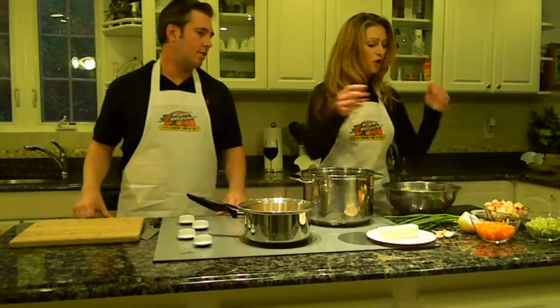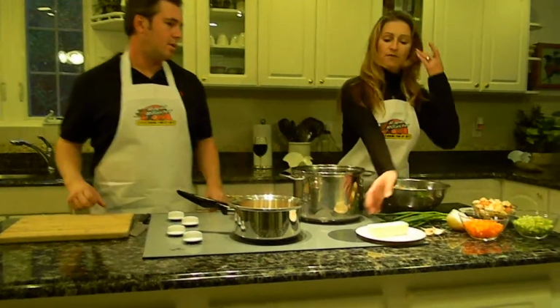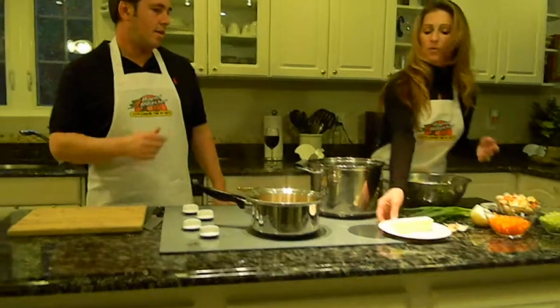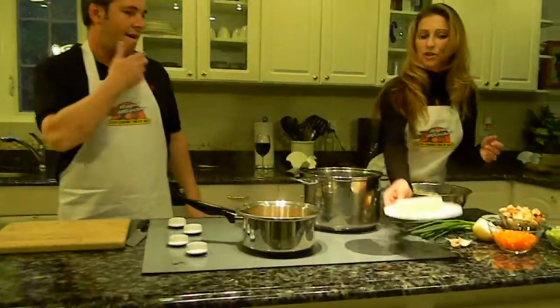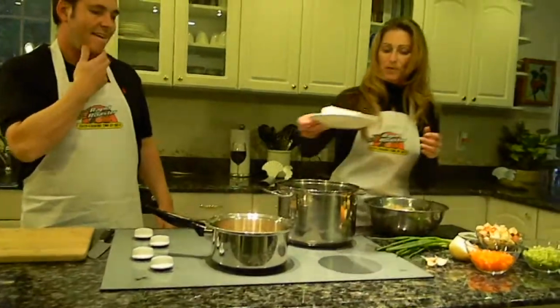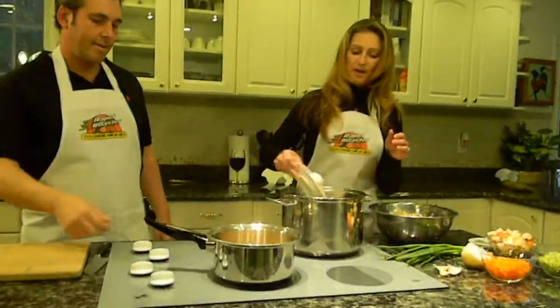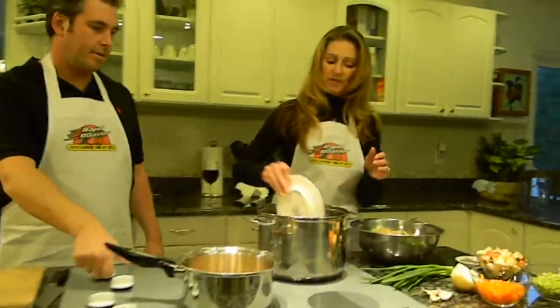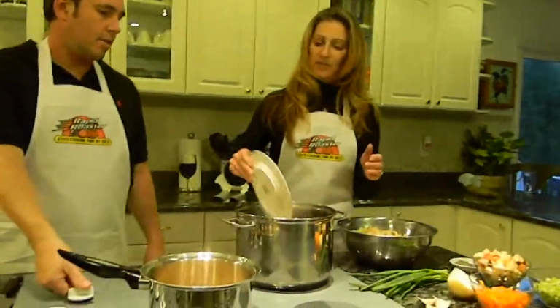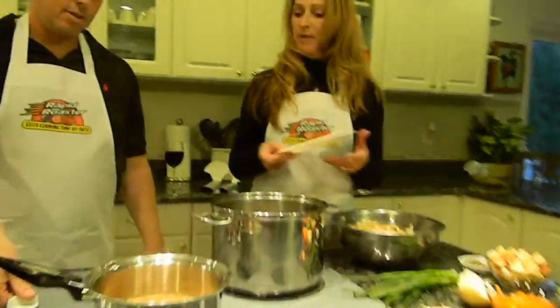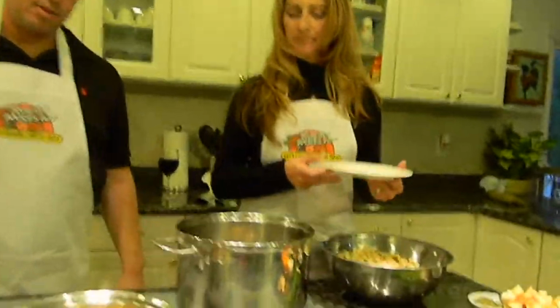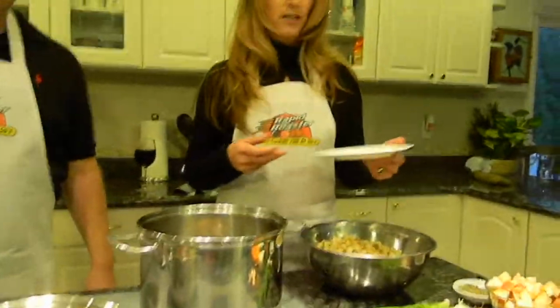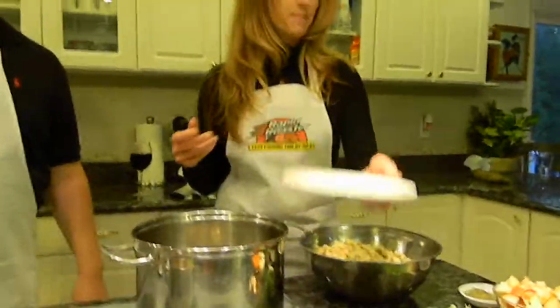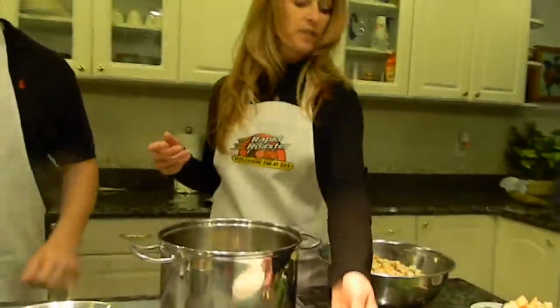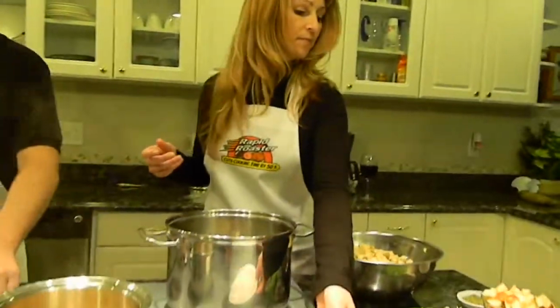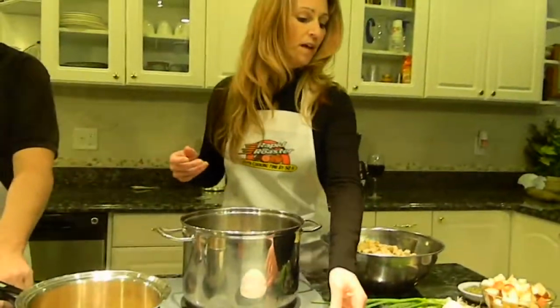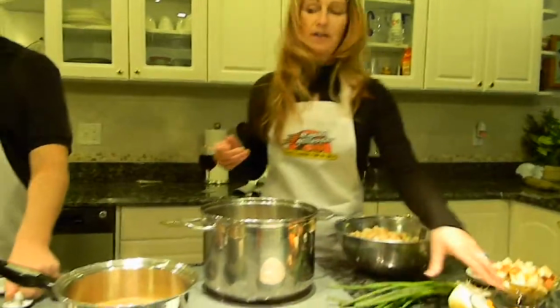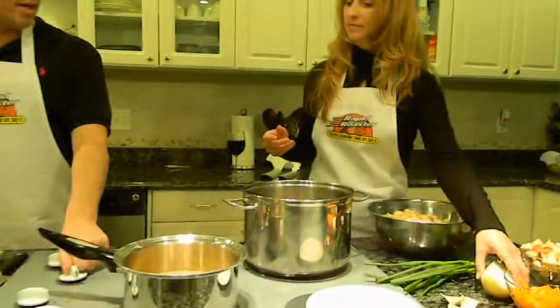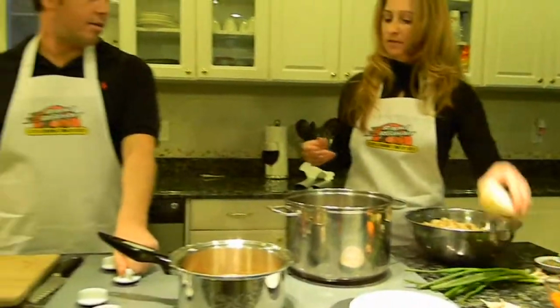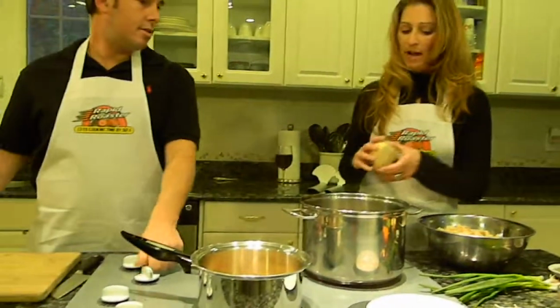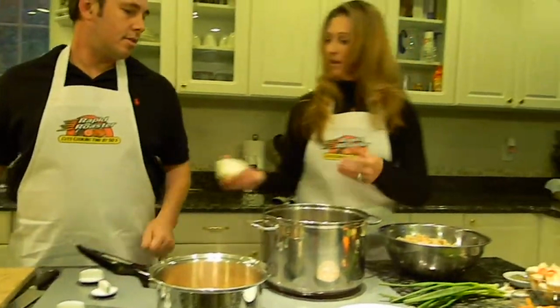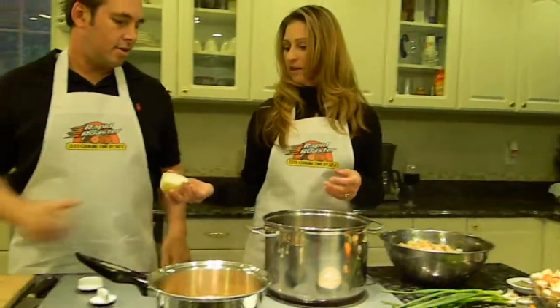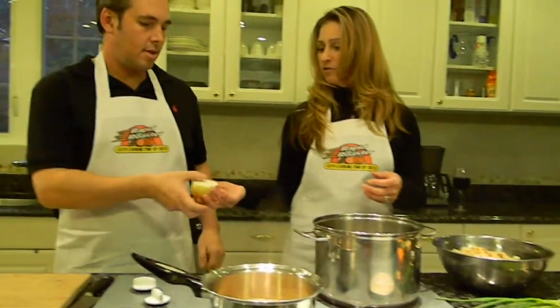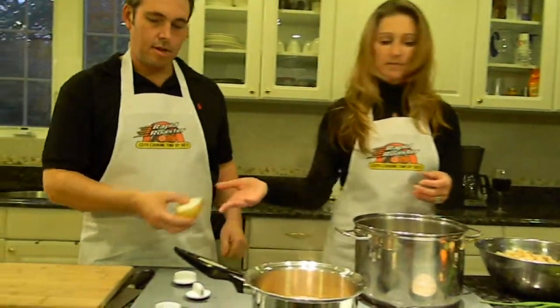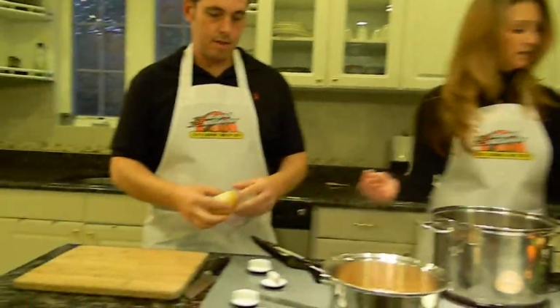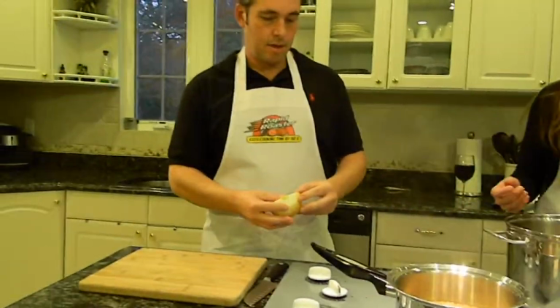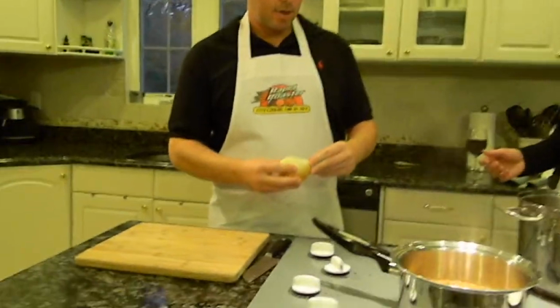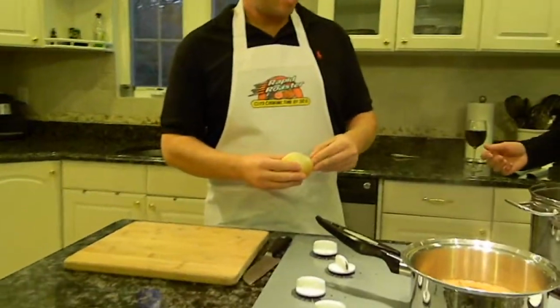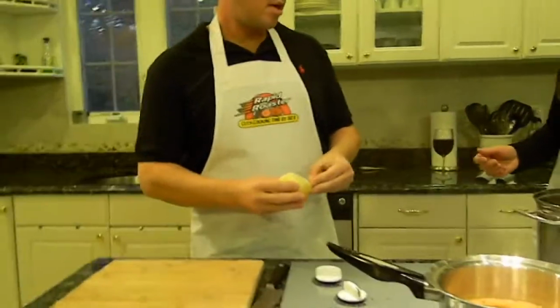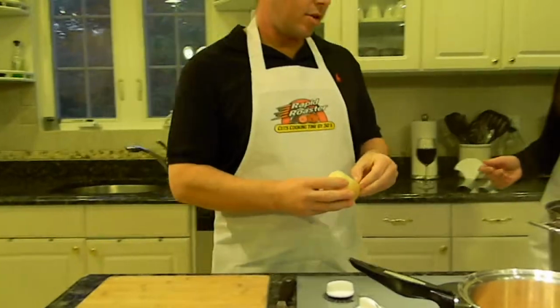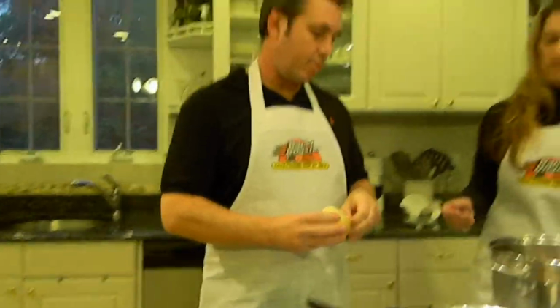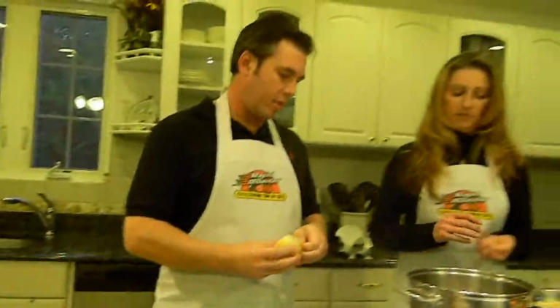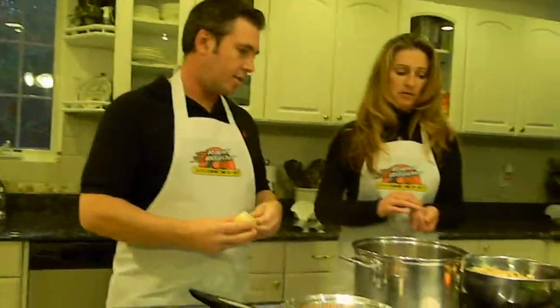First what we're going to do is put some butter in the saucepan and let that melt. I'm going to turn that up to high, and chop some onions and some garlic. You want to show everybody what we're putting in today?